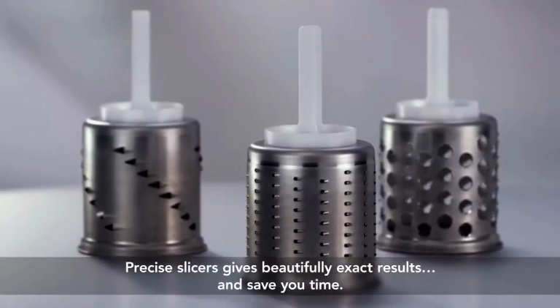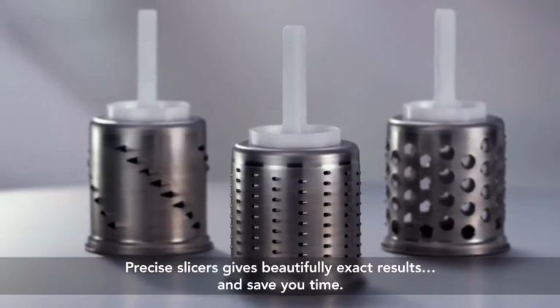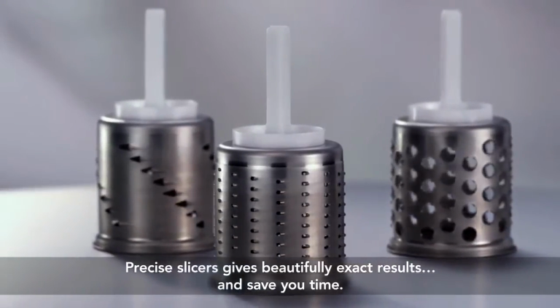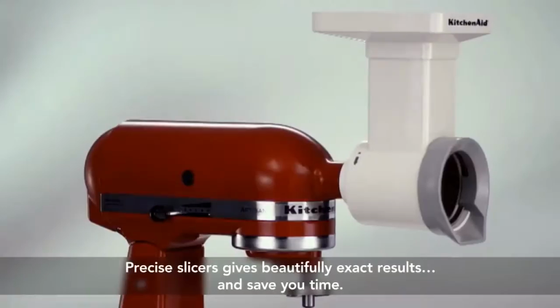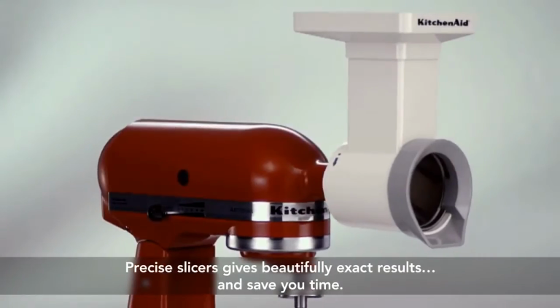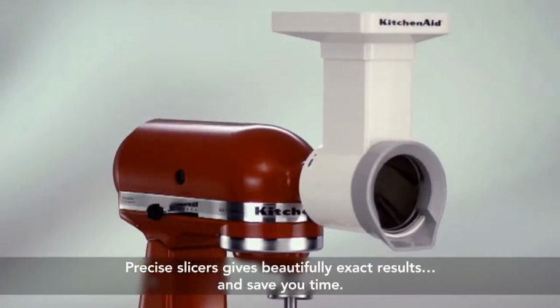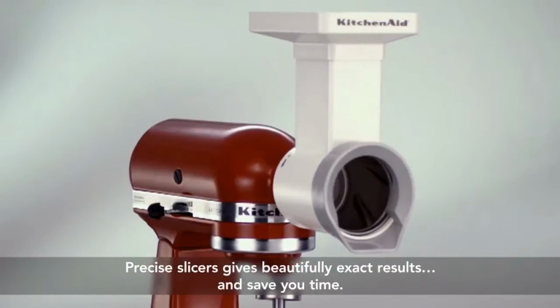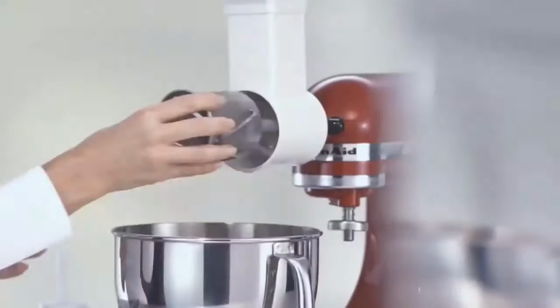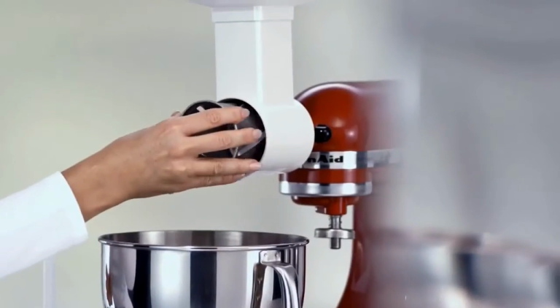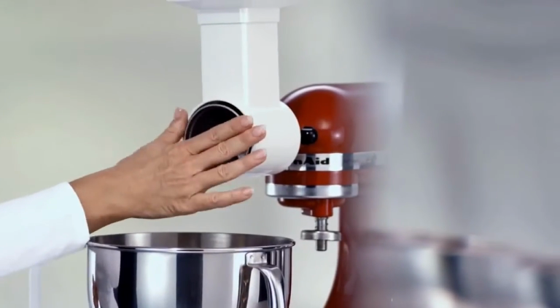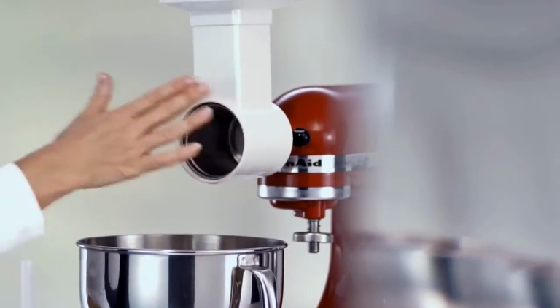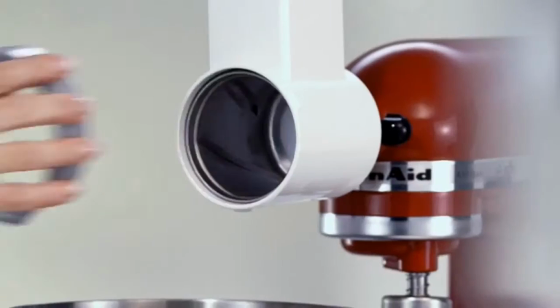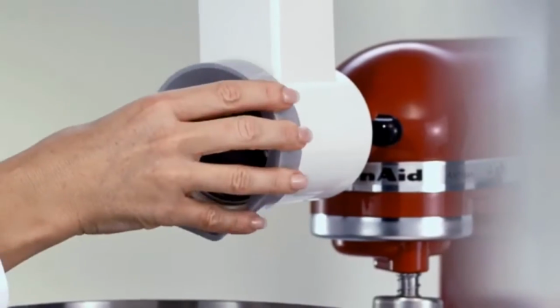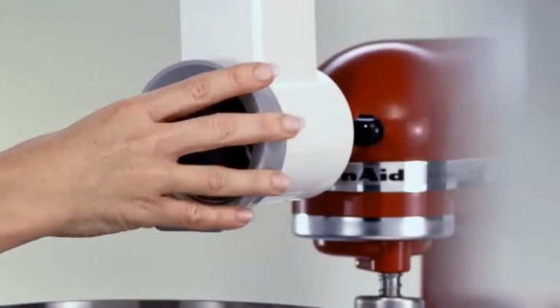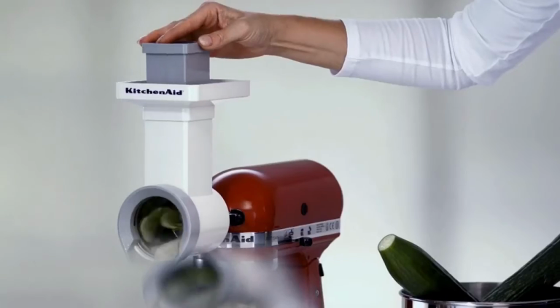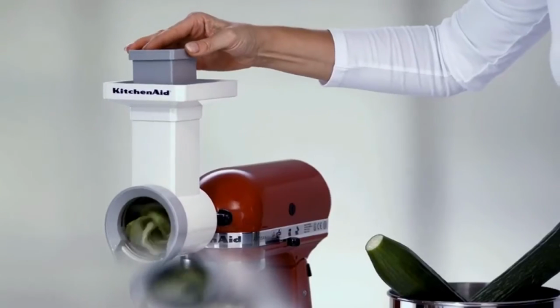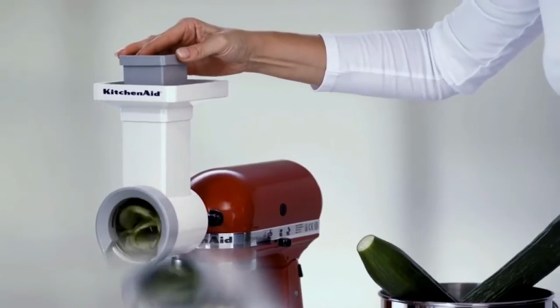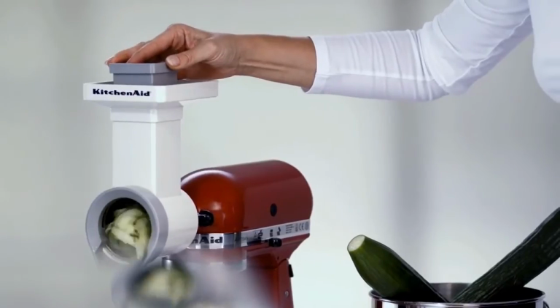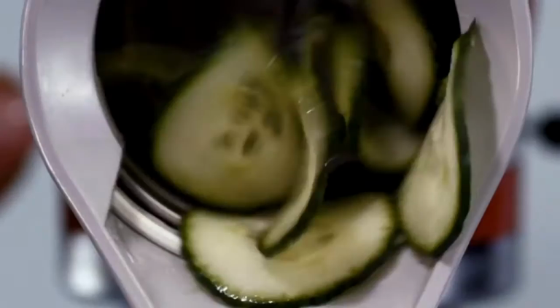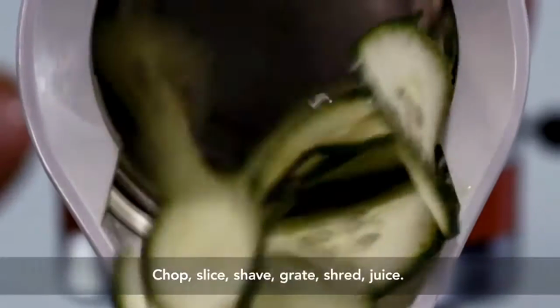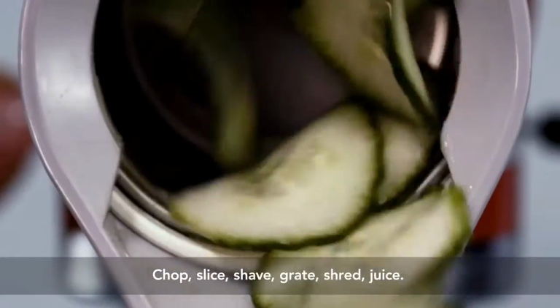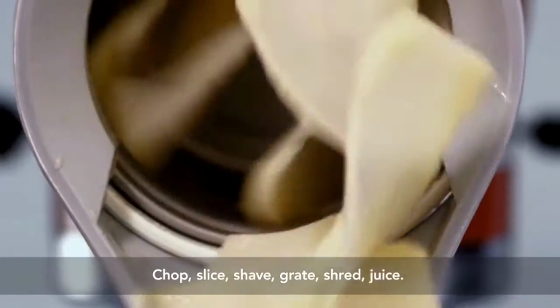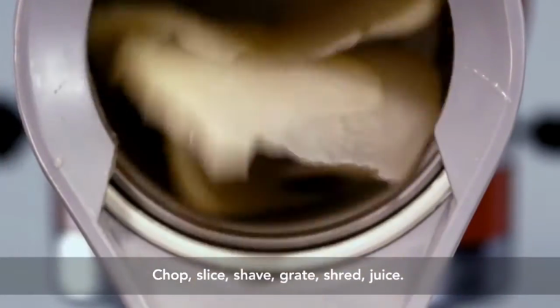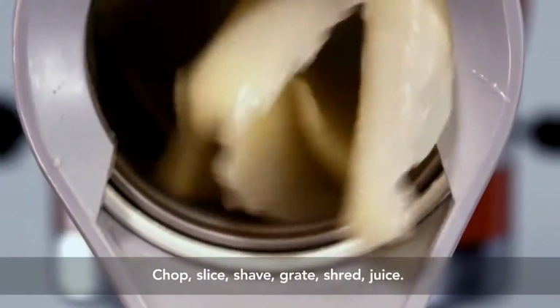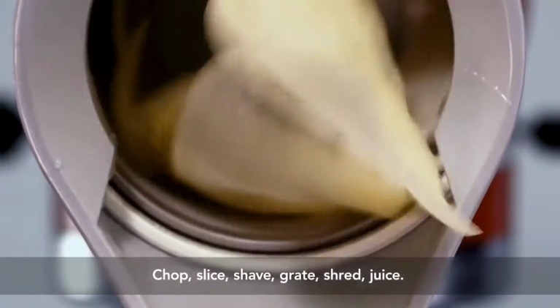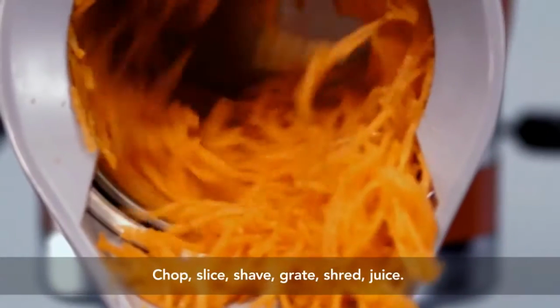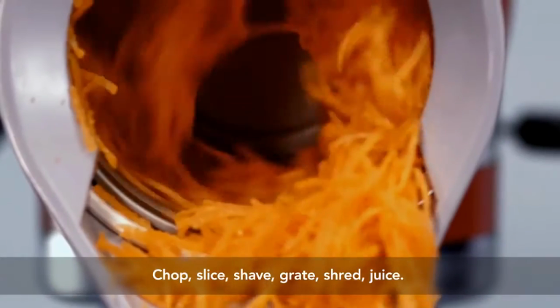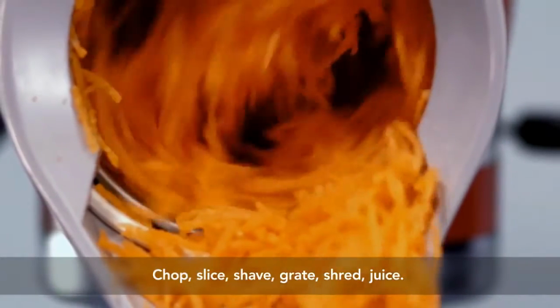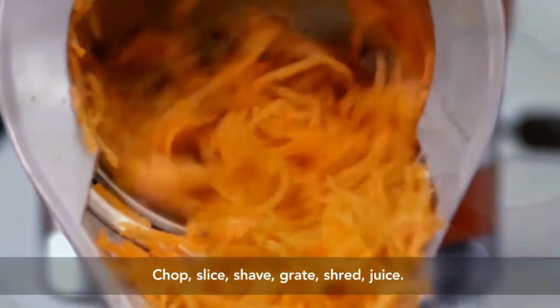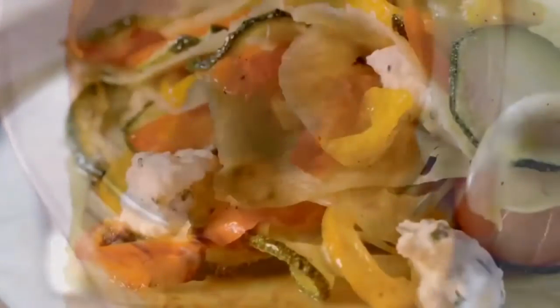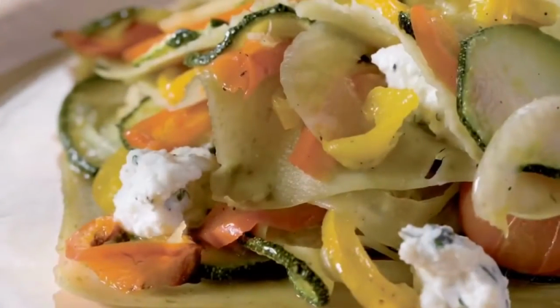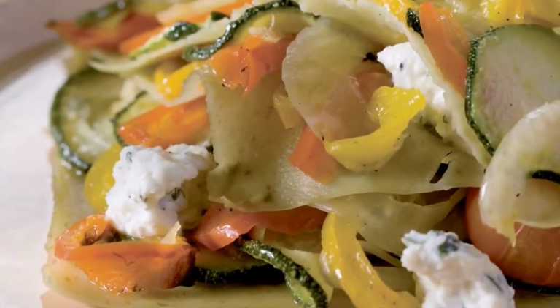Make food preparation super quick with the wide choice of precise slicers, giving you beautifully exact results, saving you time every time — for chopping, slicing, shaving, grating, shredding and no mess.